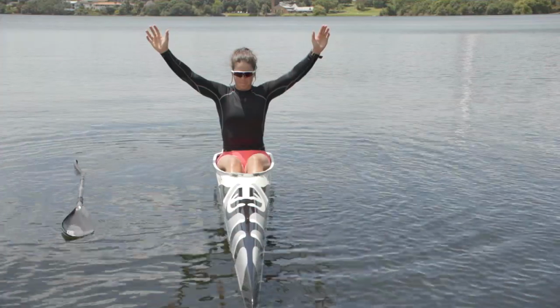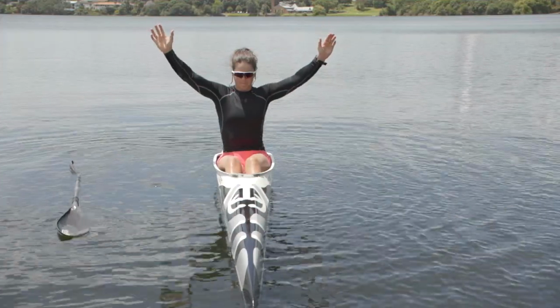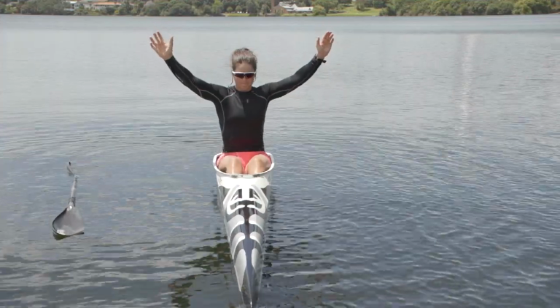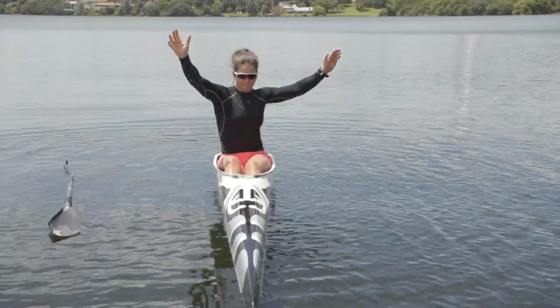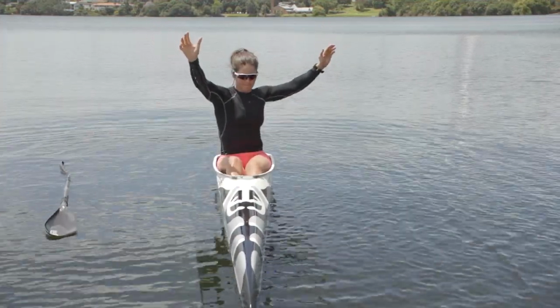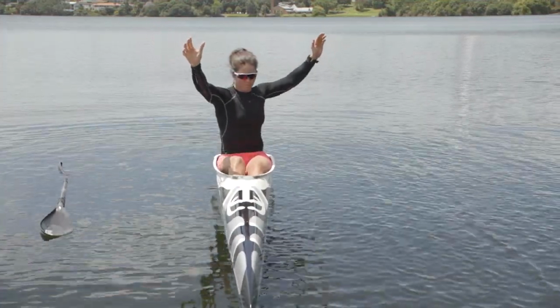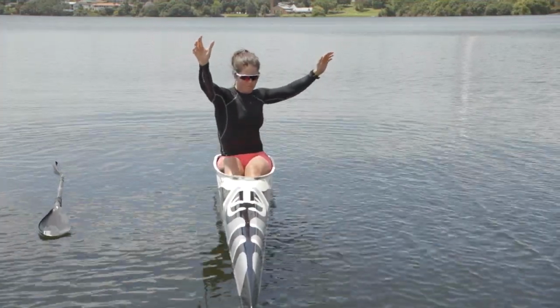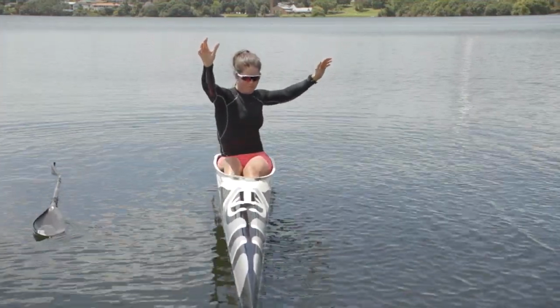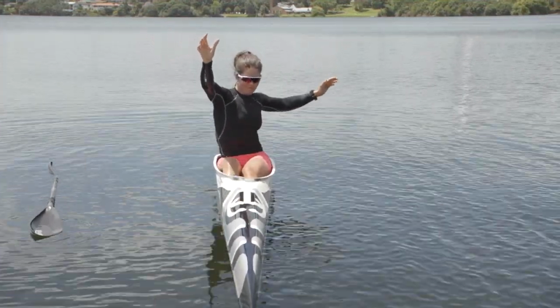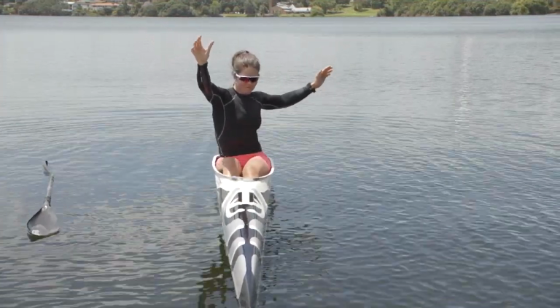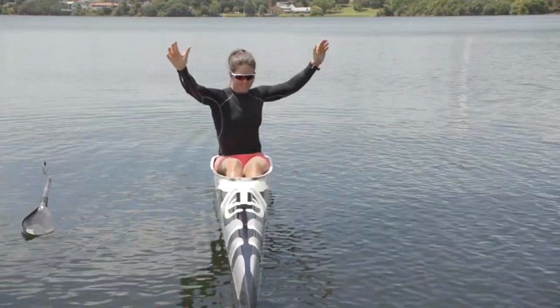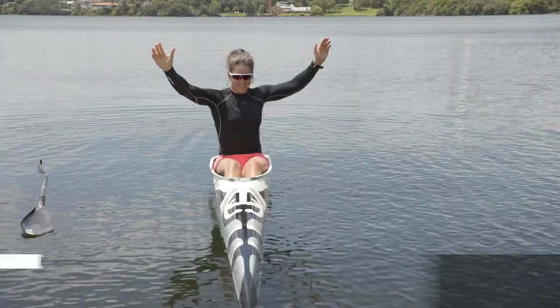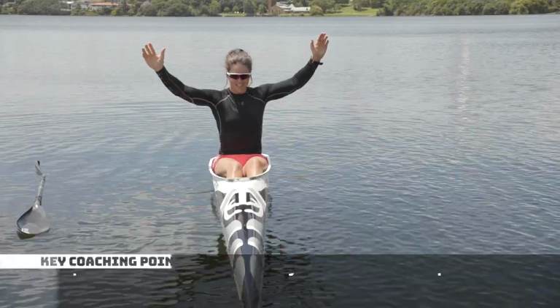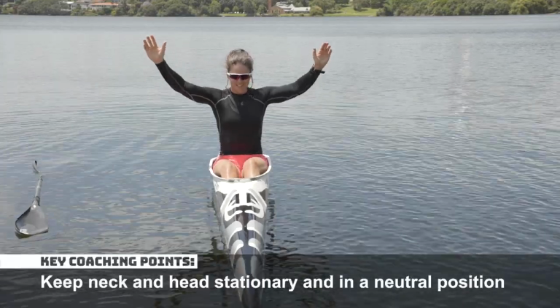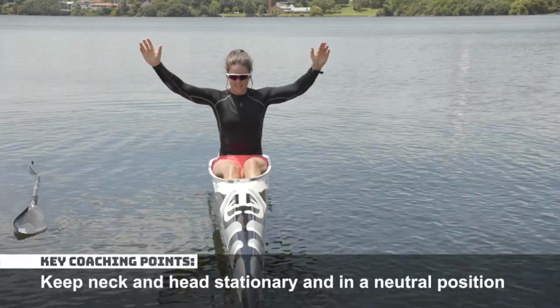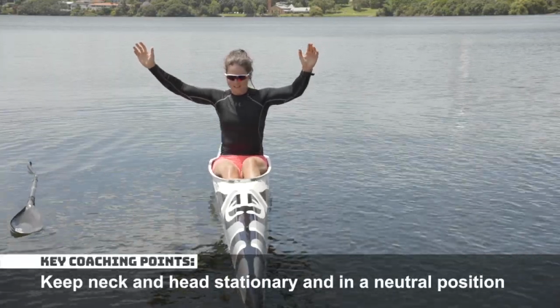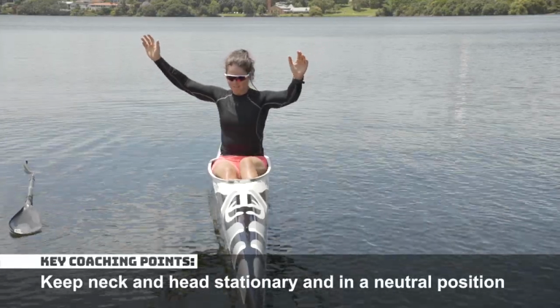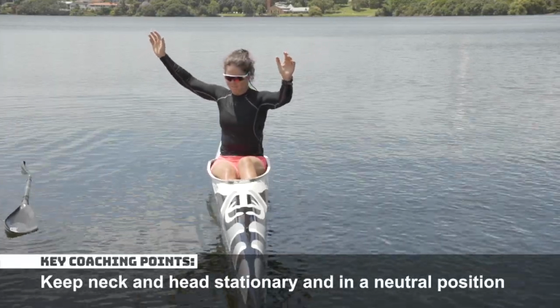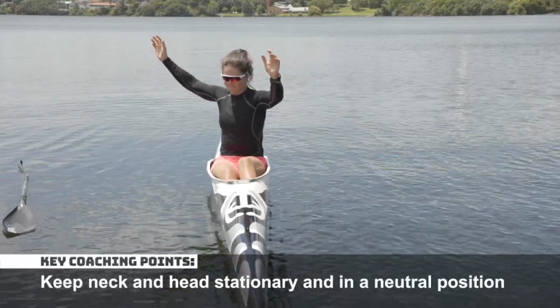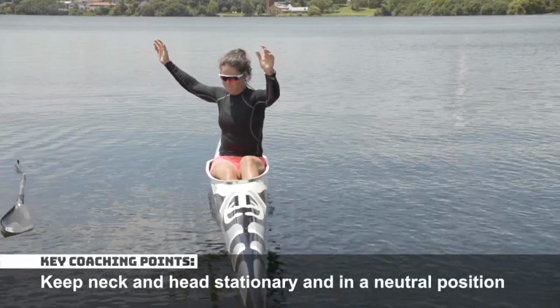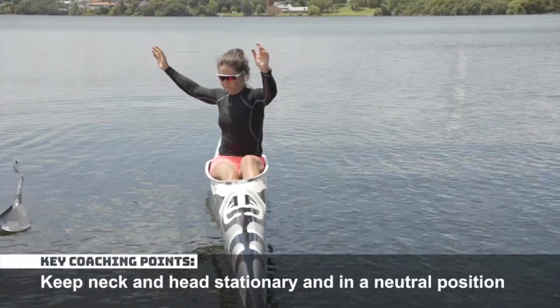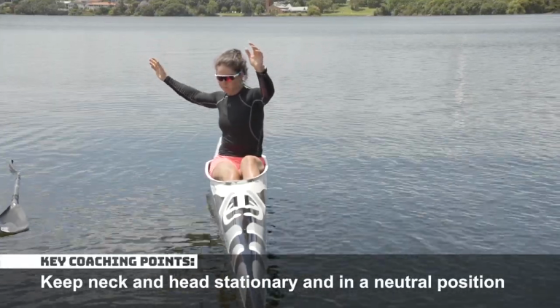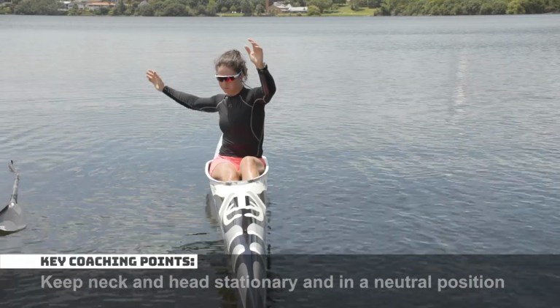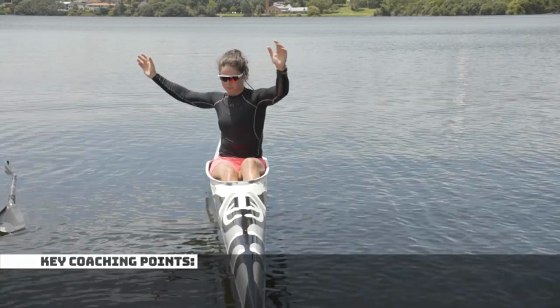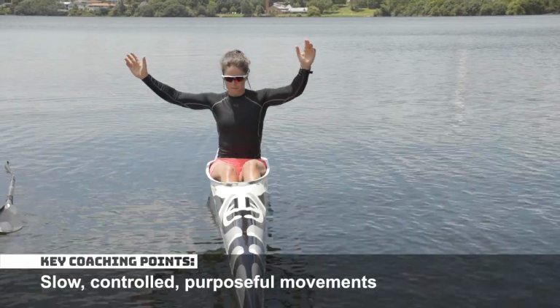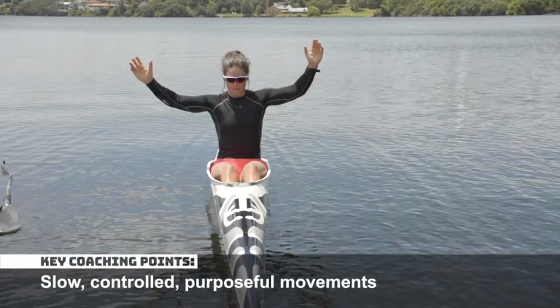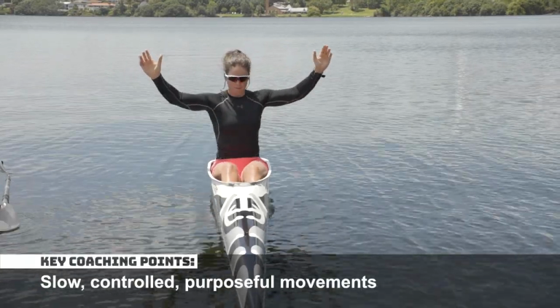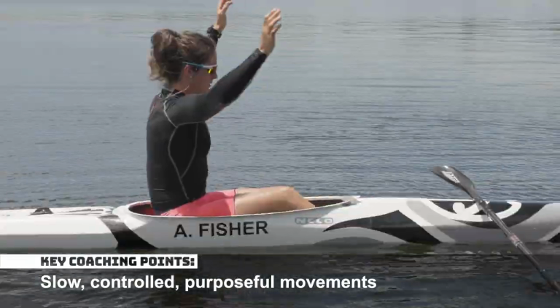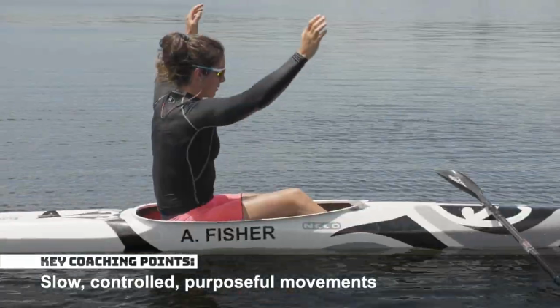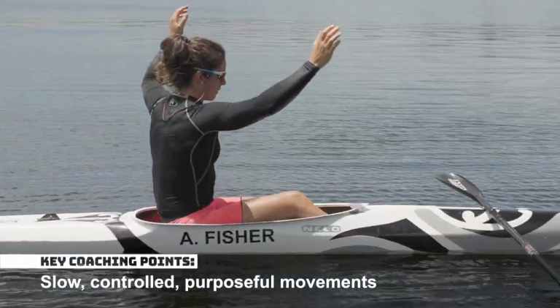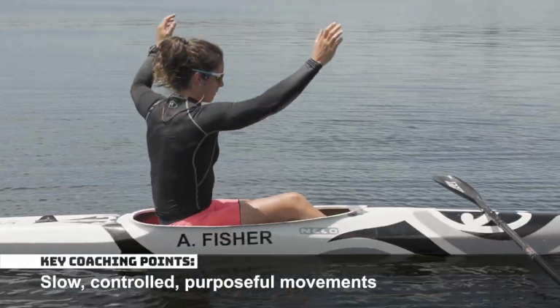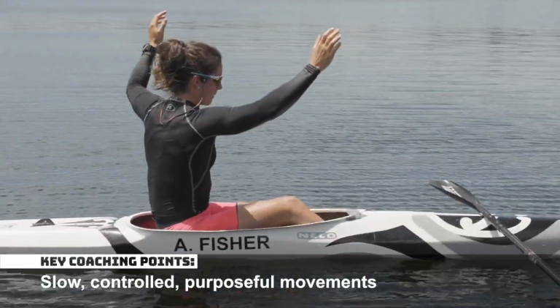Now for an even harder exercise, try the same movement without a paddle. Keep your neck and head relaxed, stationary and in a neutral position. Try to keep your movements slow, controlled and purposeful.